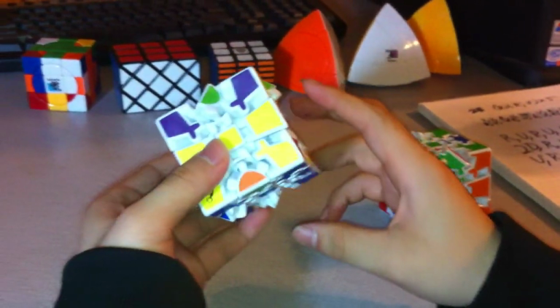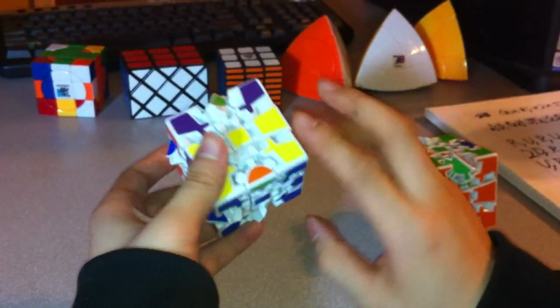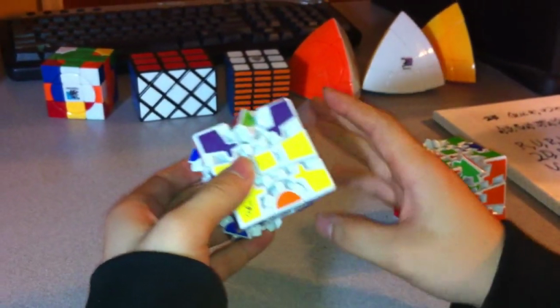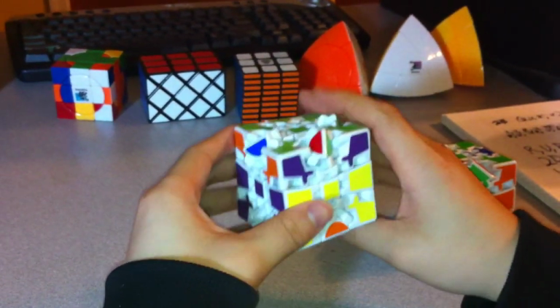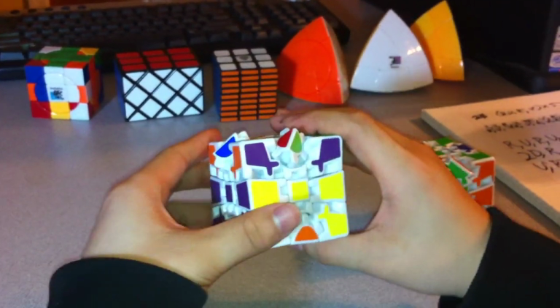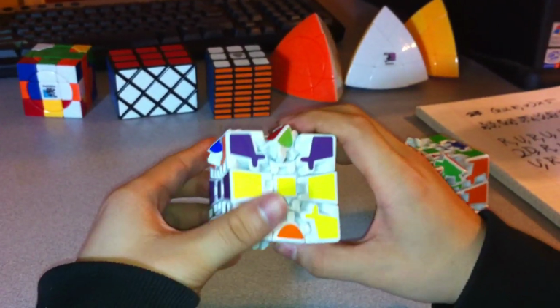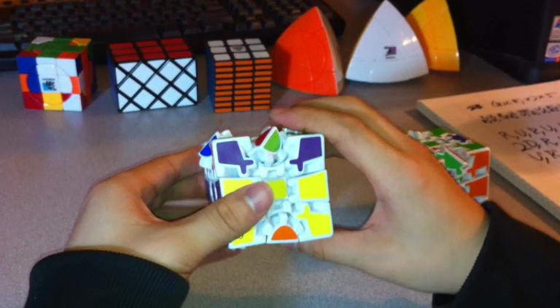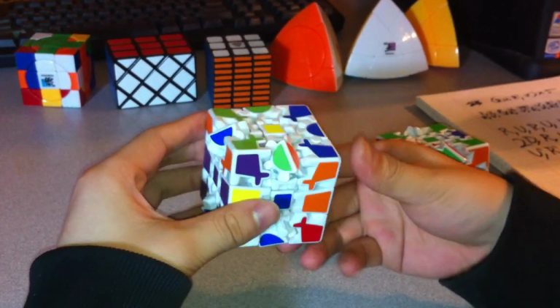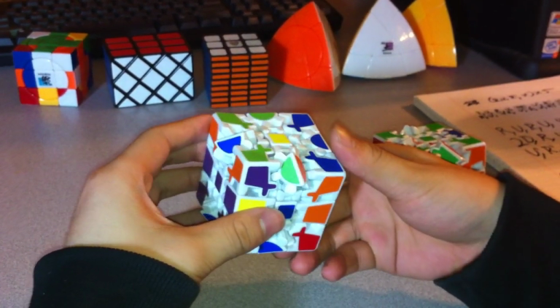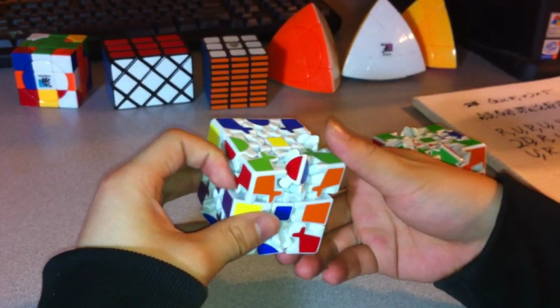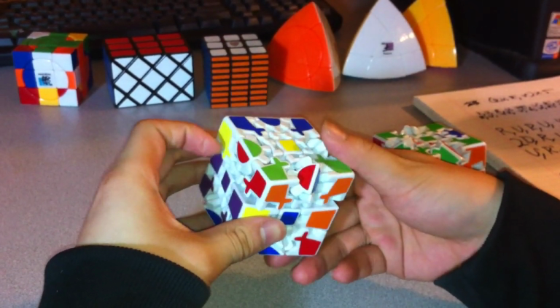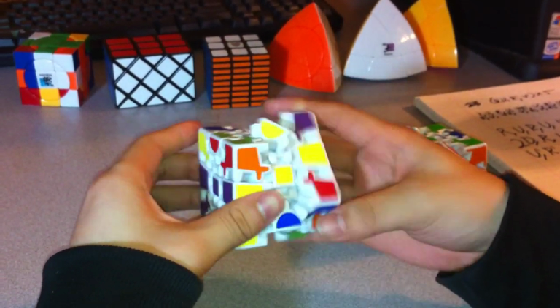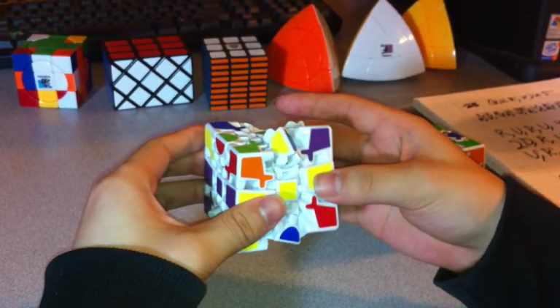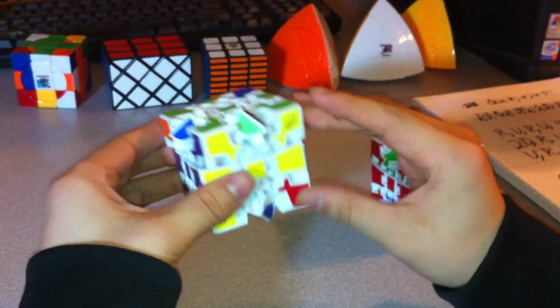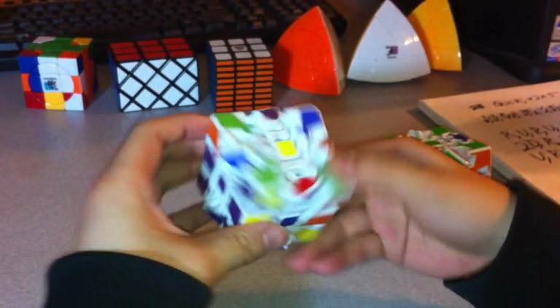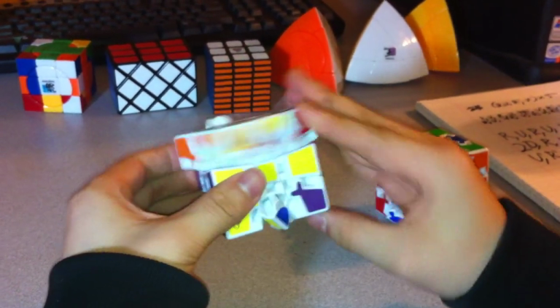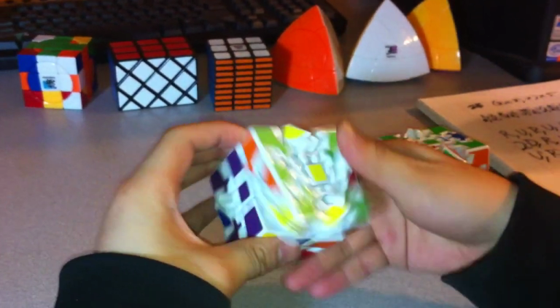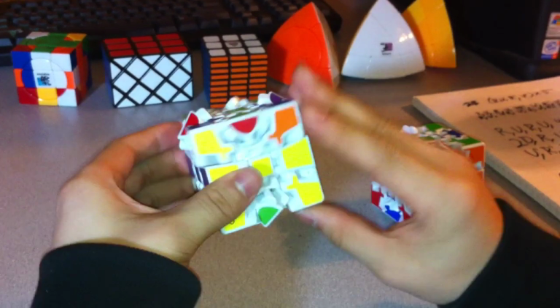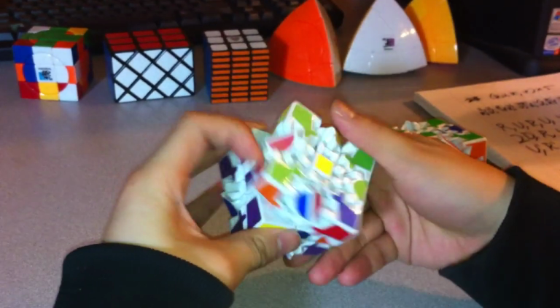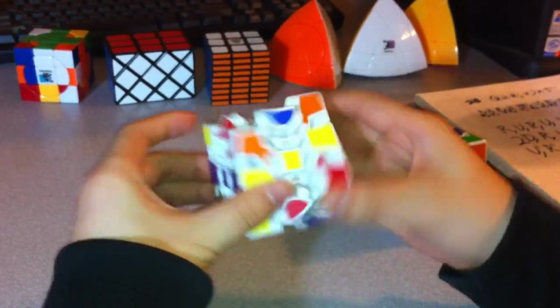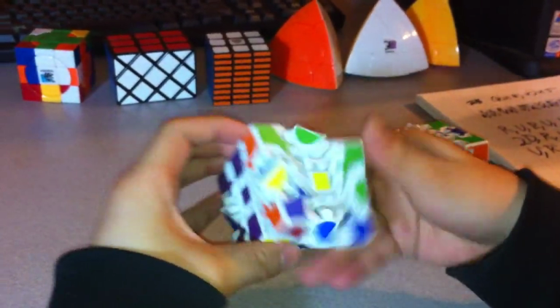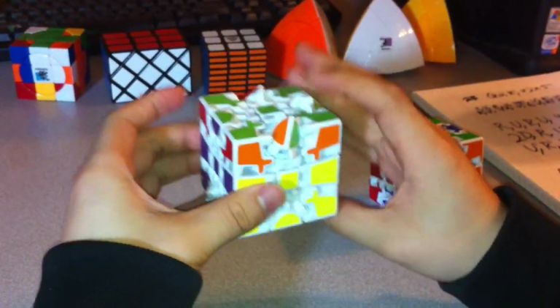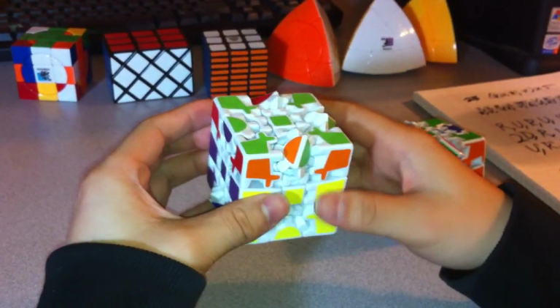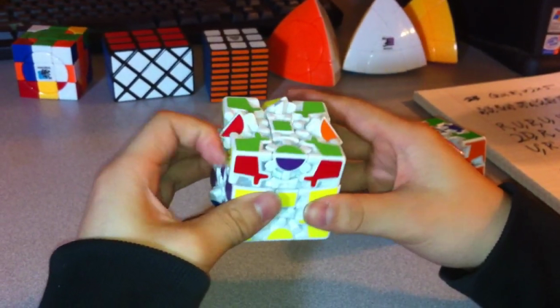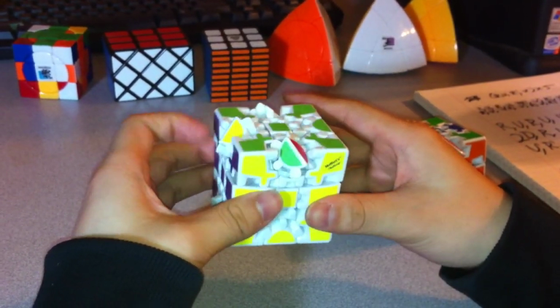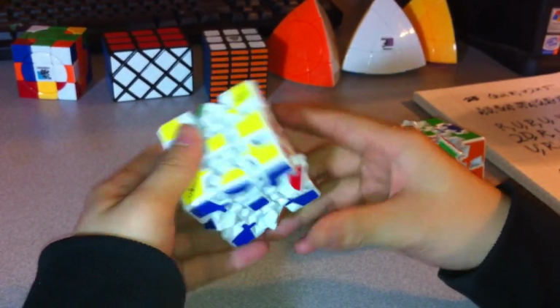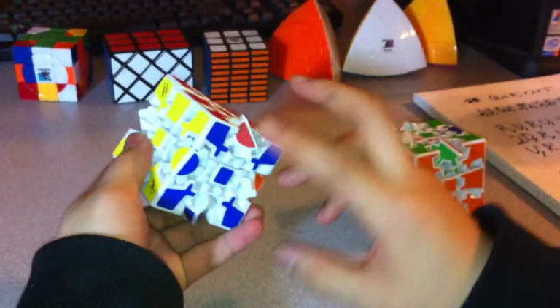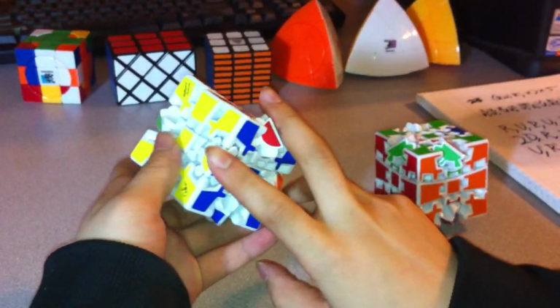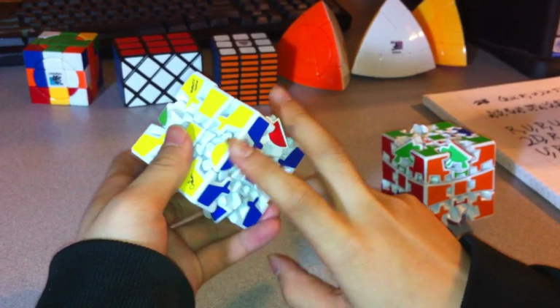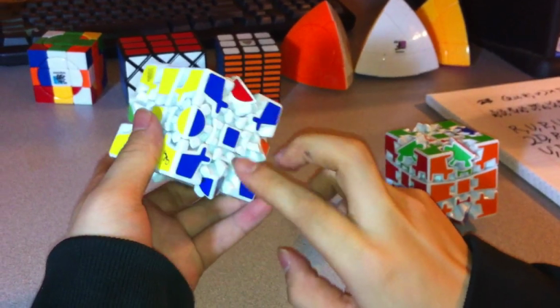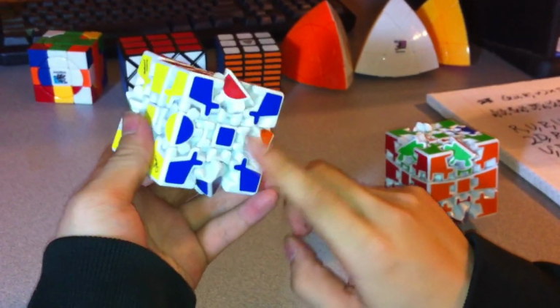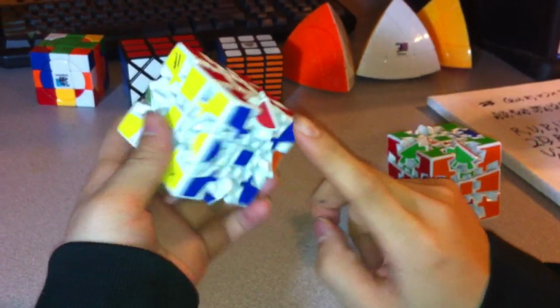So from here, I'm going to have the yellow side at the front again — same algorithm: R U inverted, R inverted, U — five times. And now all of the blue side is complete.